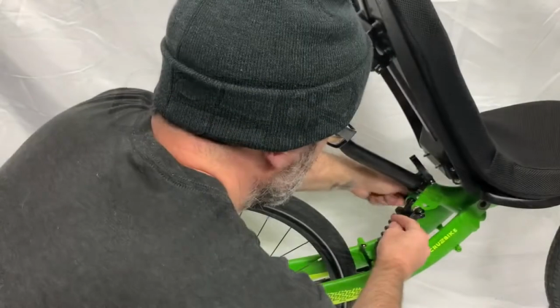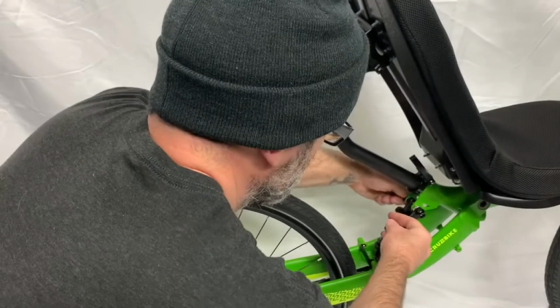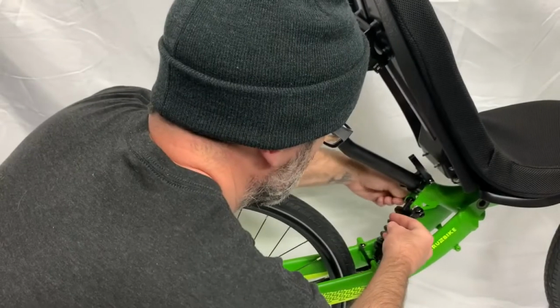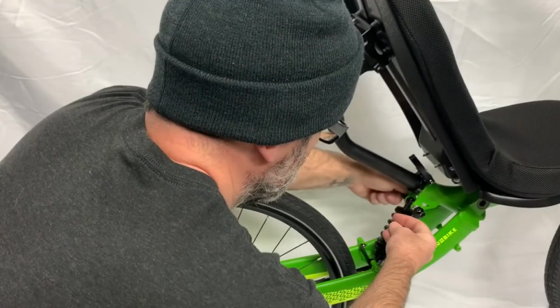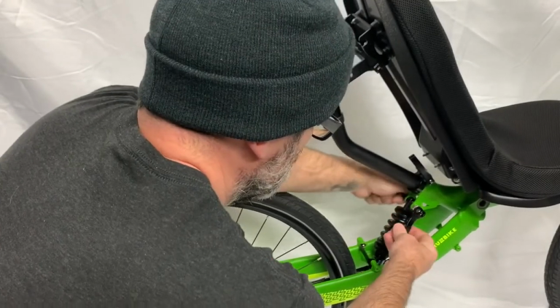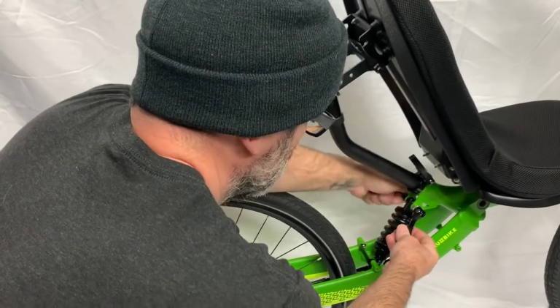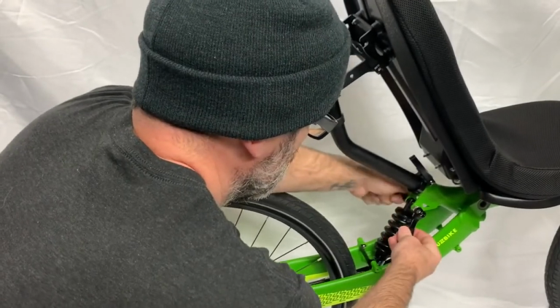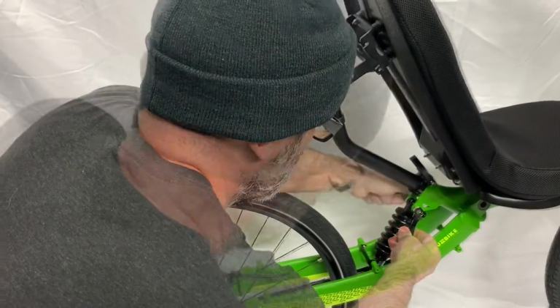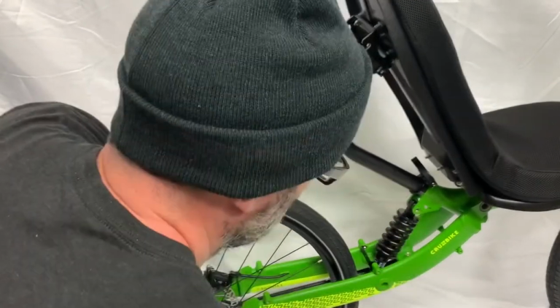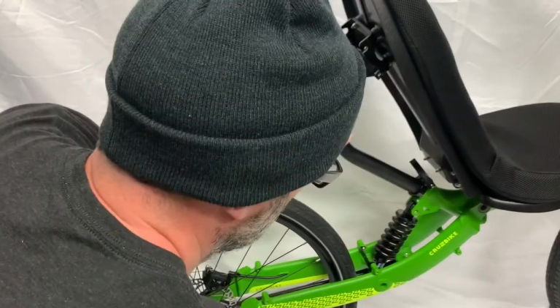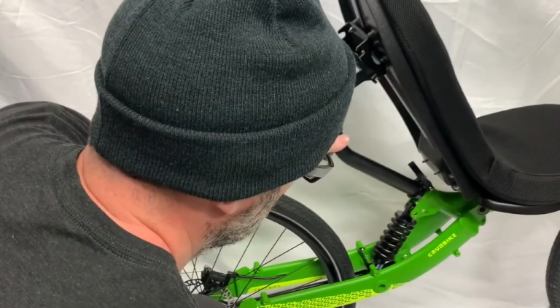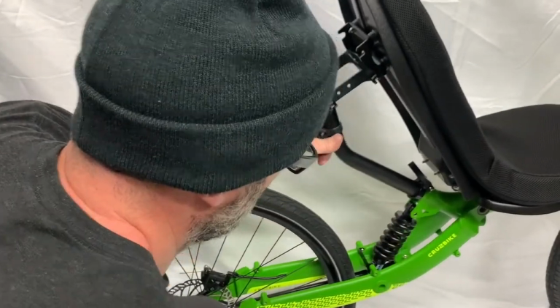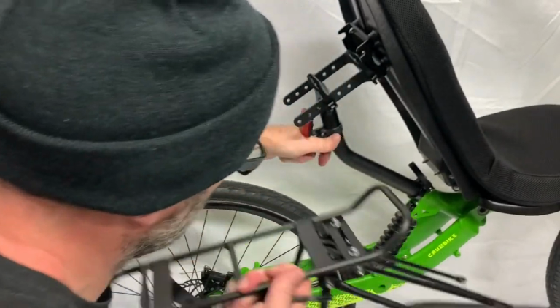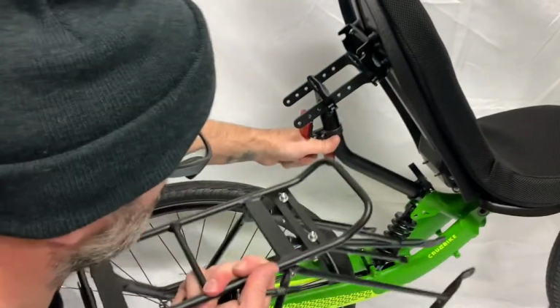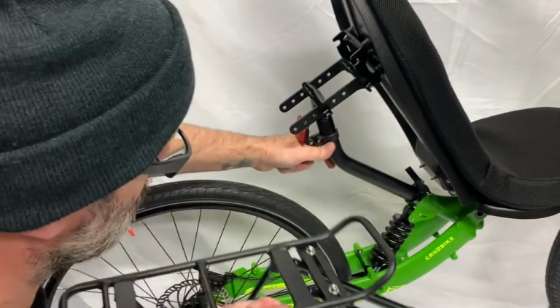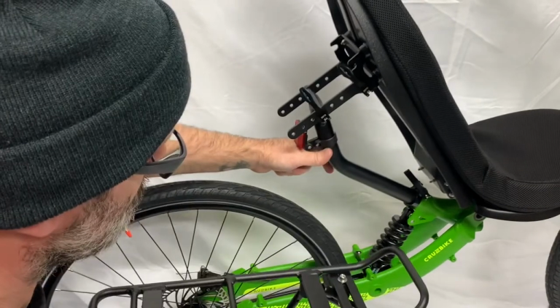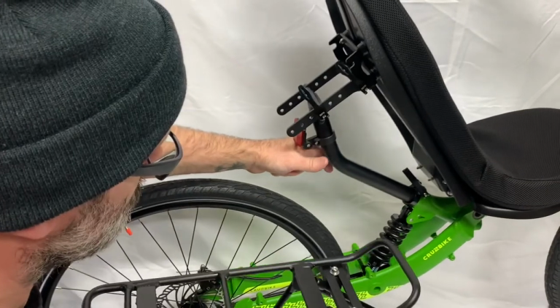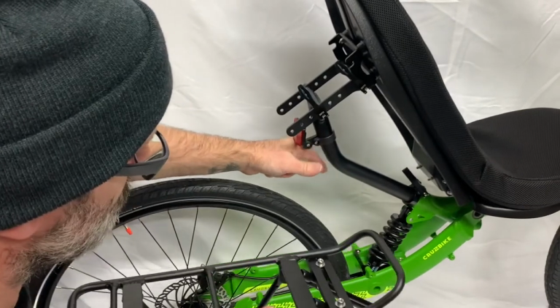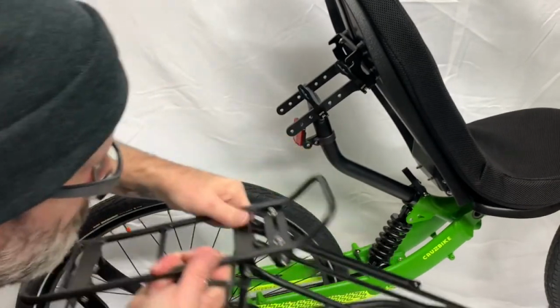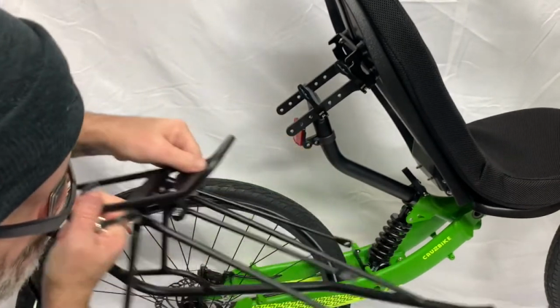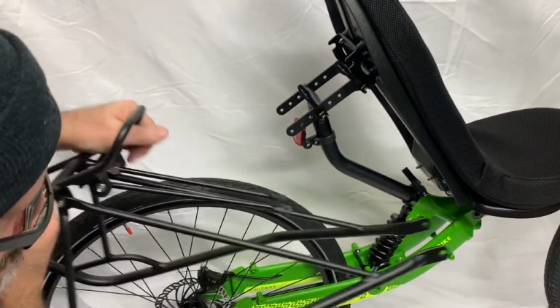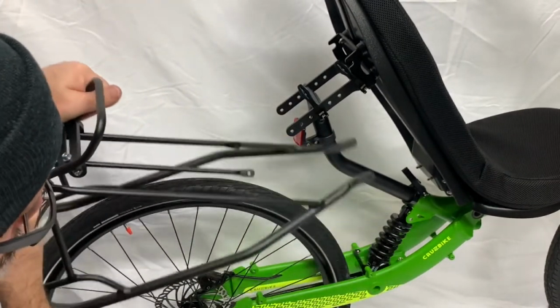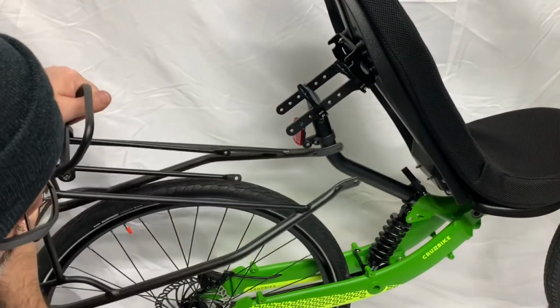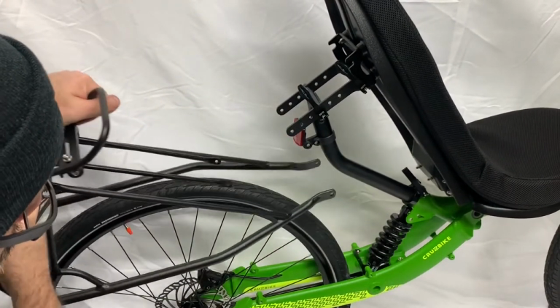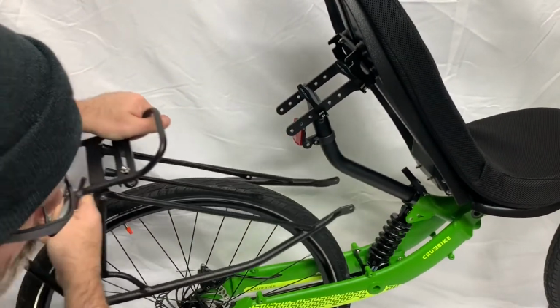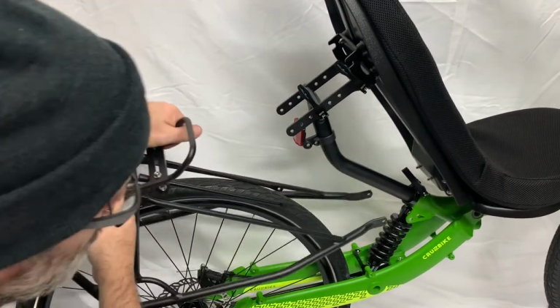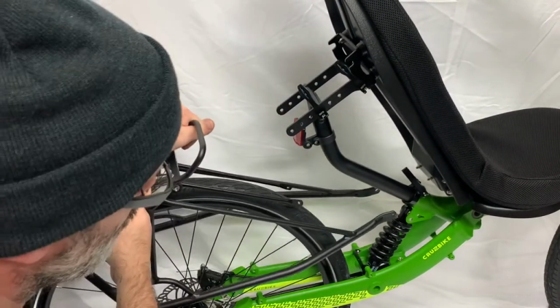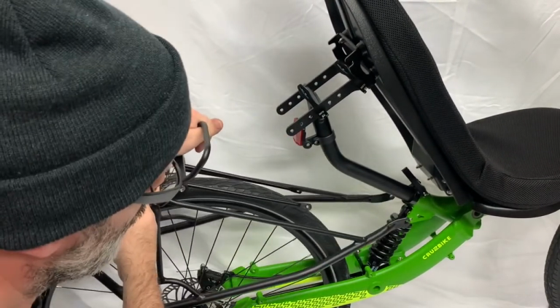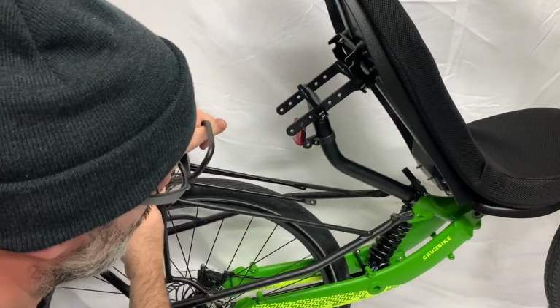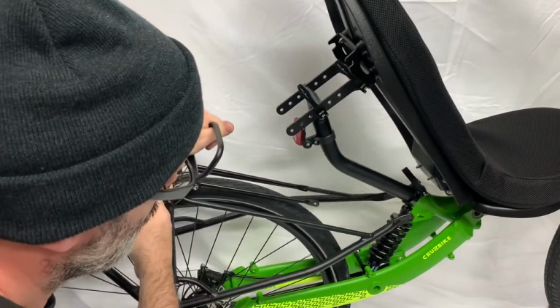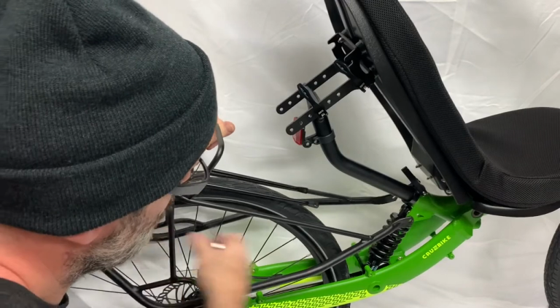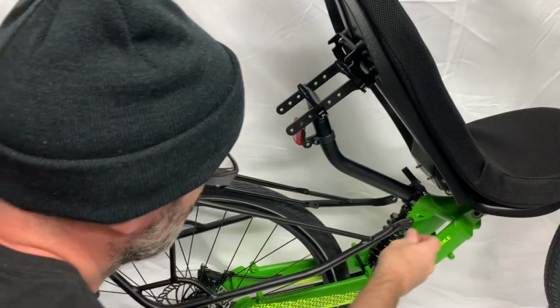Now once we have the rack installed, the lower mount attaches at the top of the shock. So we're going to remove that quick-release lever and install the rack at that point.